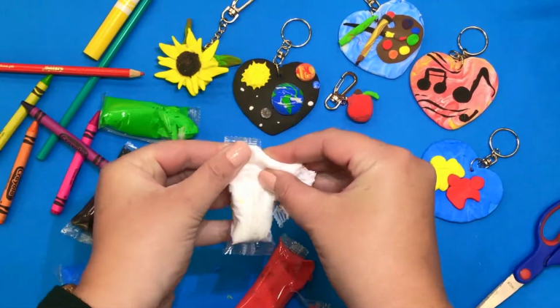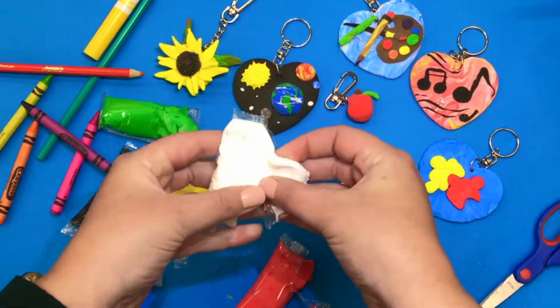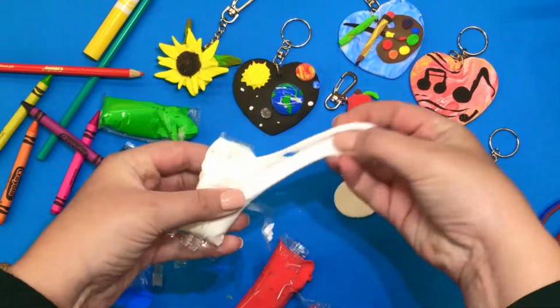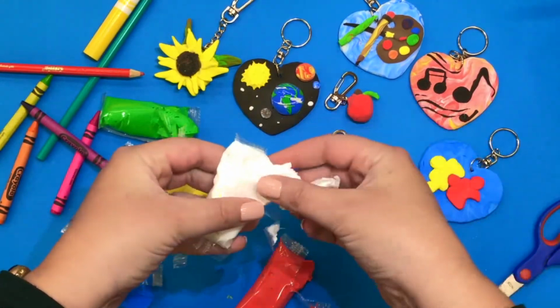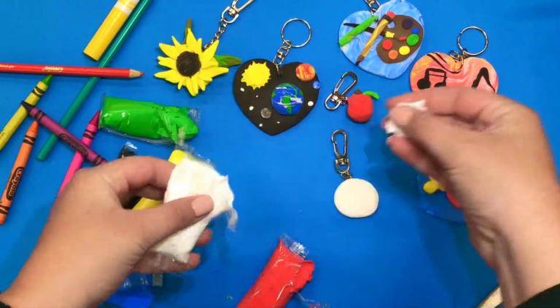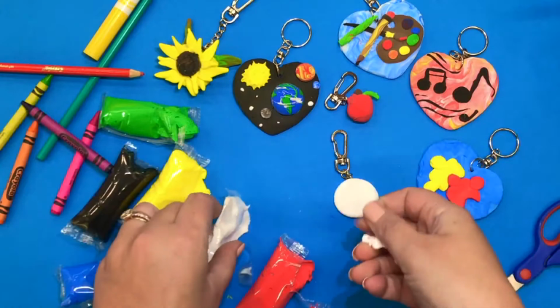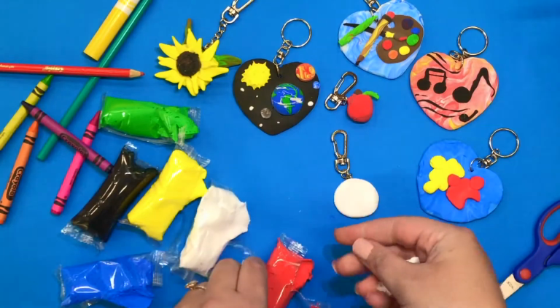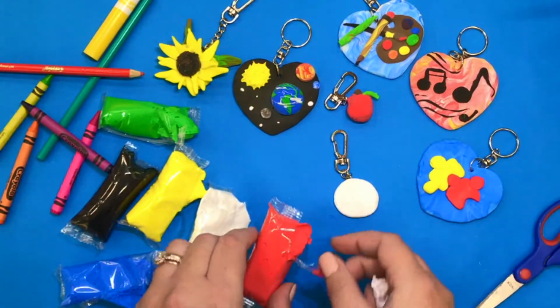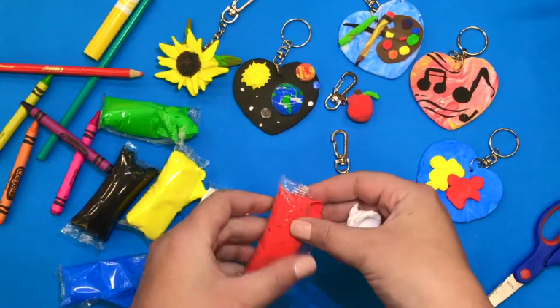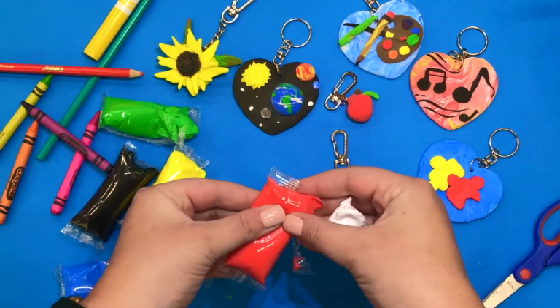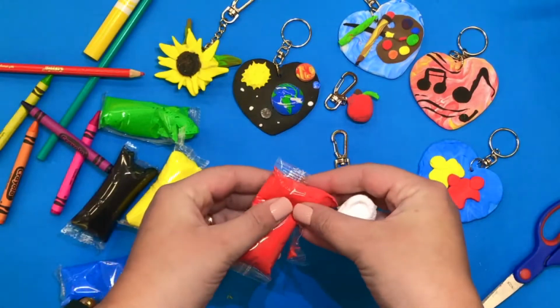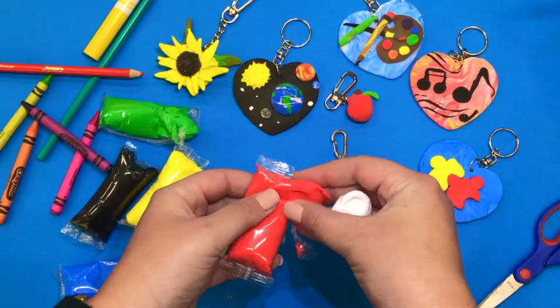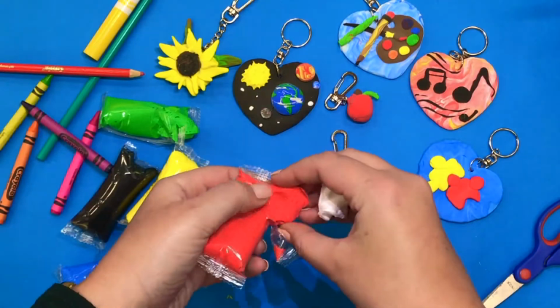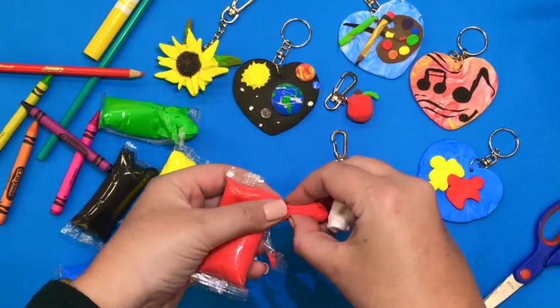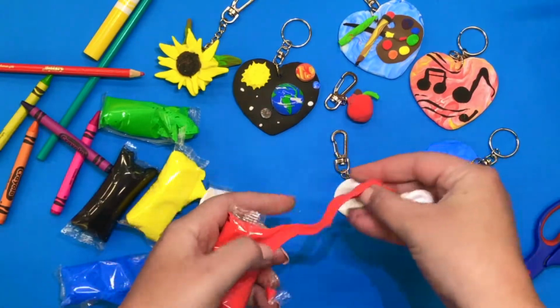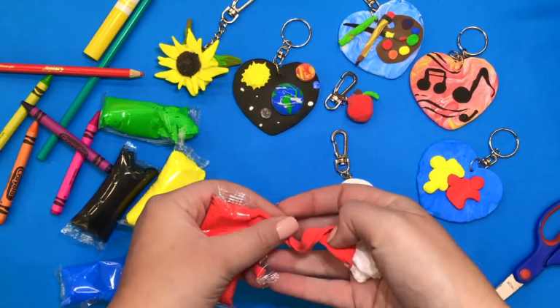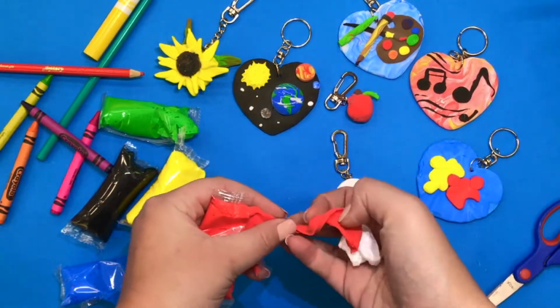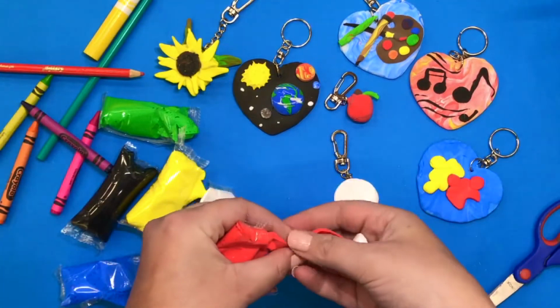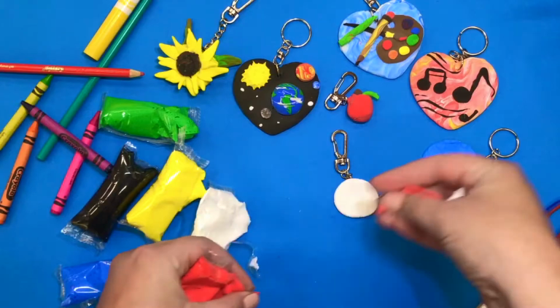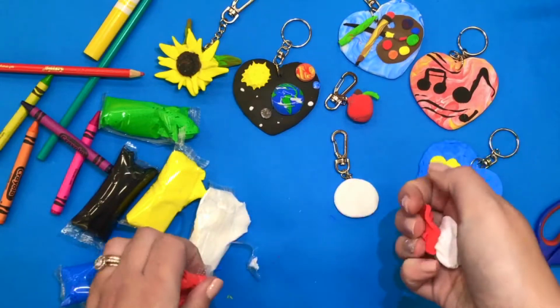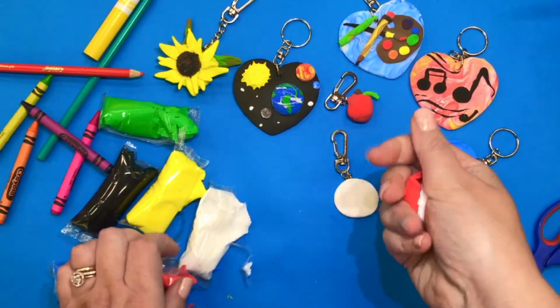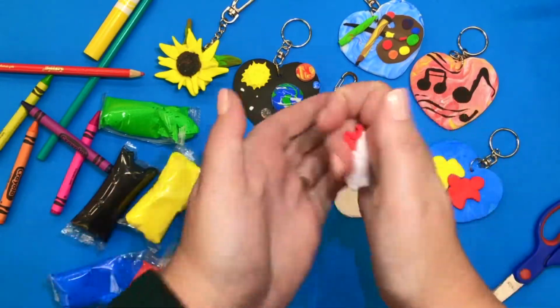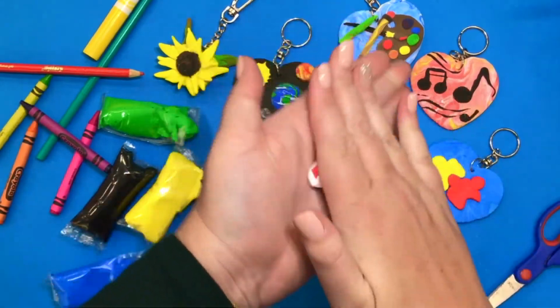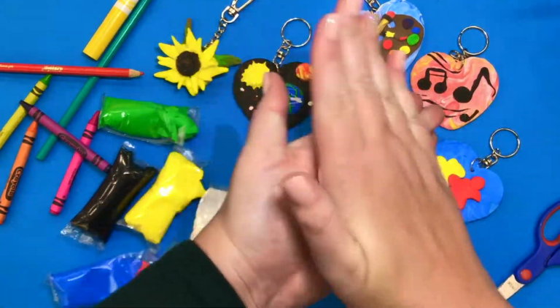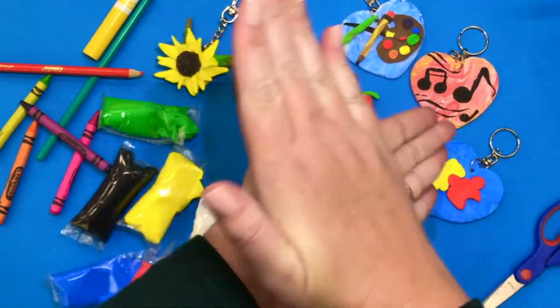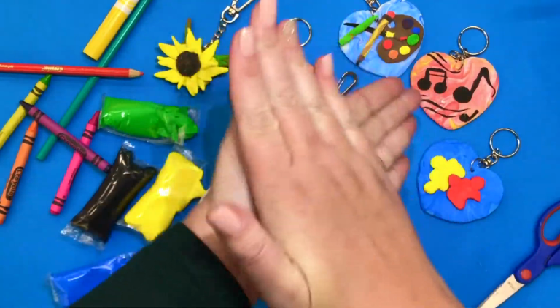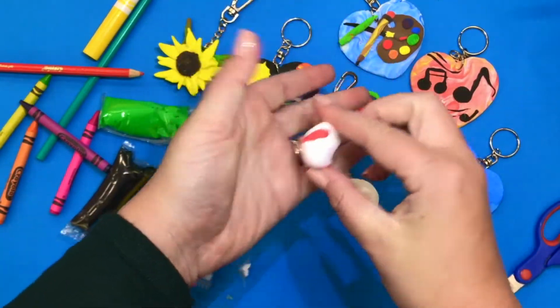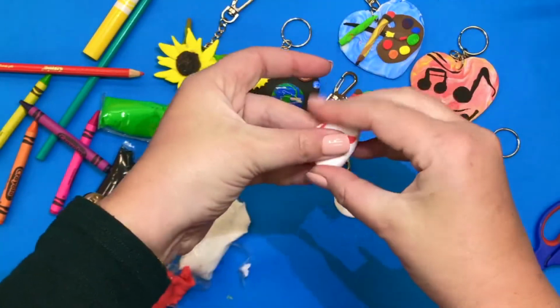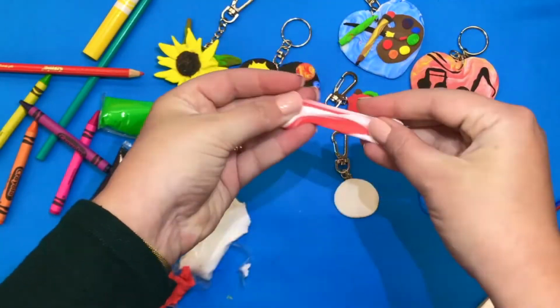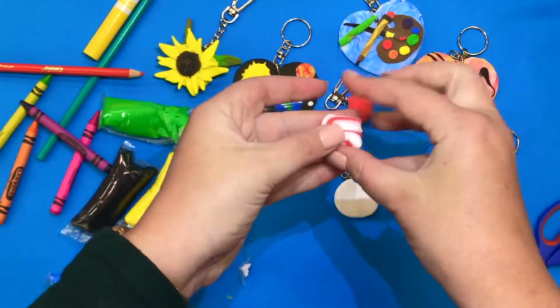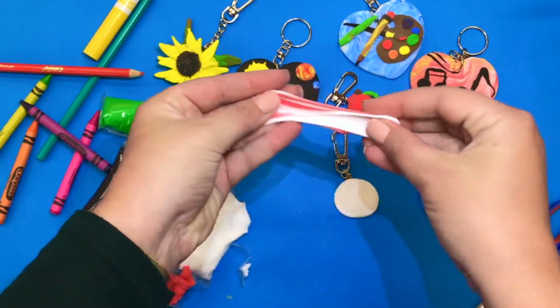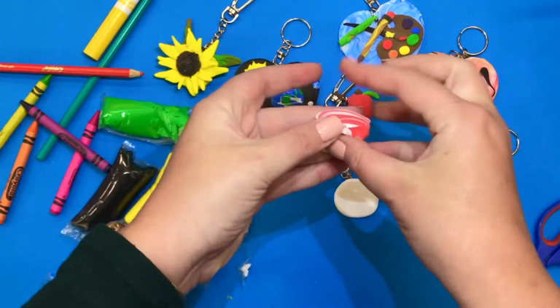Remember, get creative with these colors. We have all of the primary colors and black and white. So I'm going to make a heart to represent how I love others by mixing together my white and red.